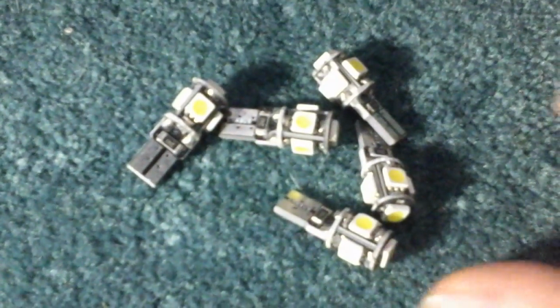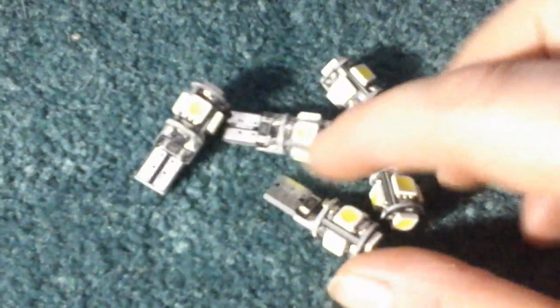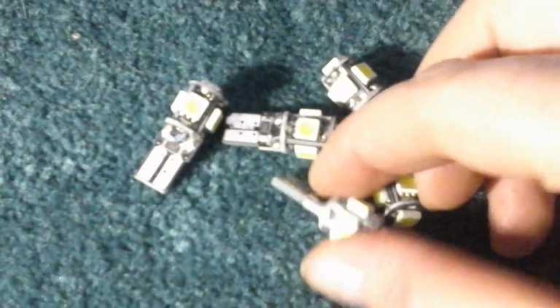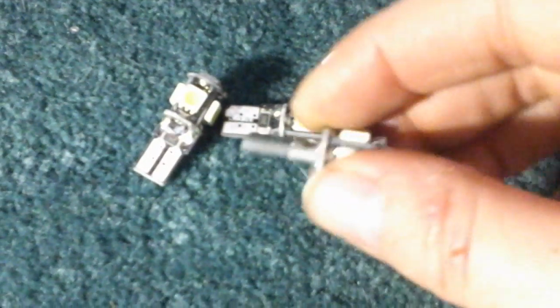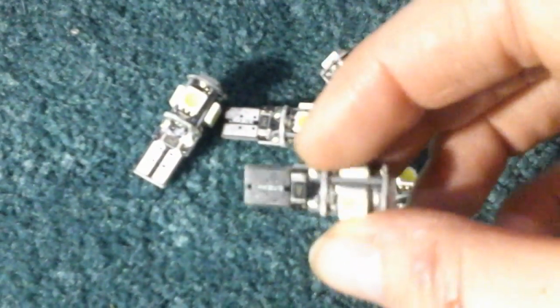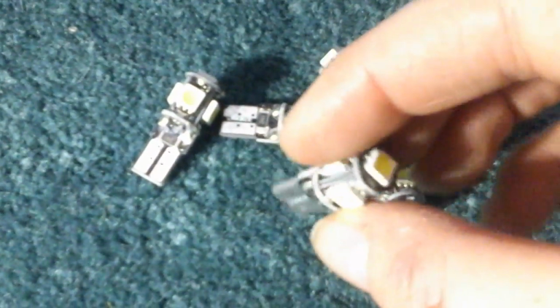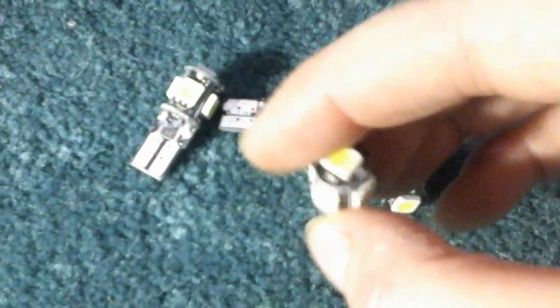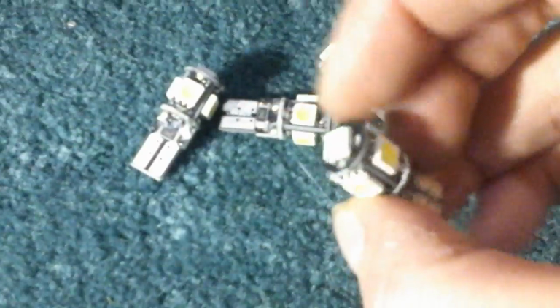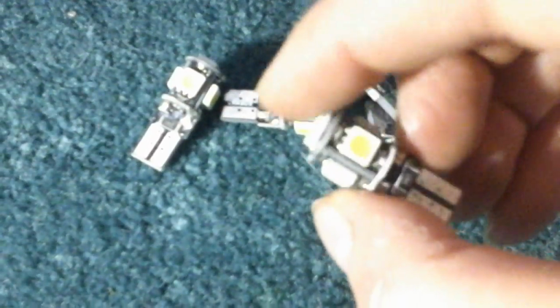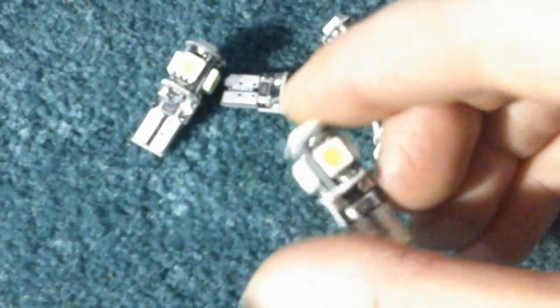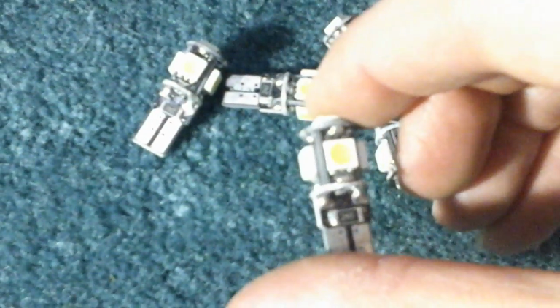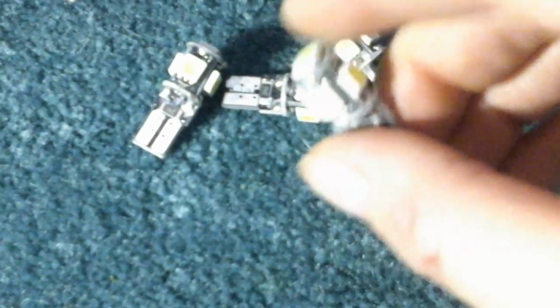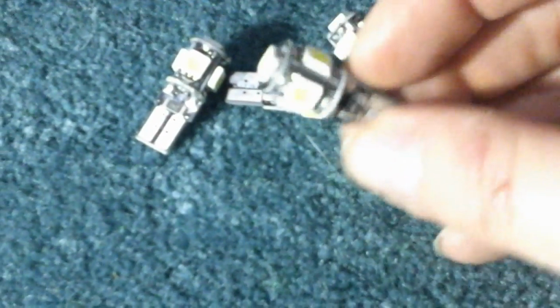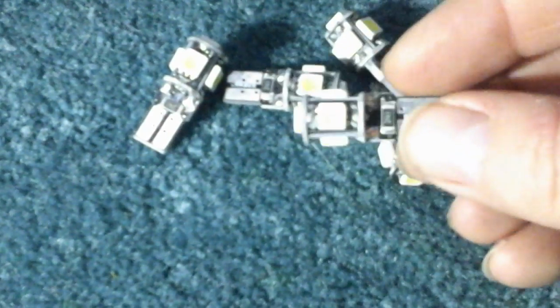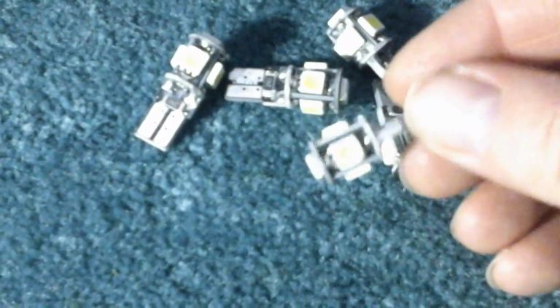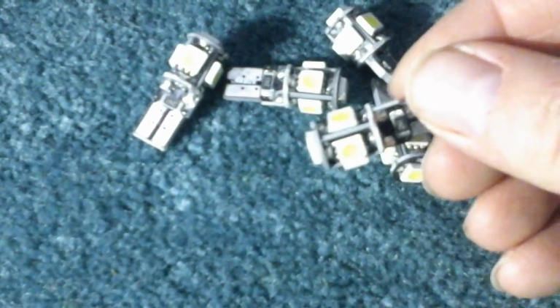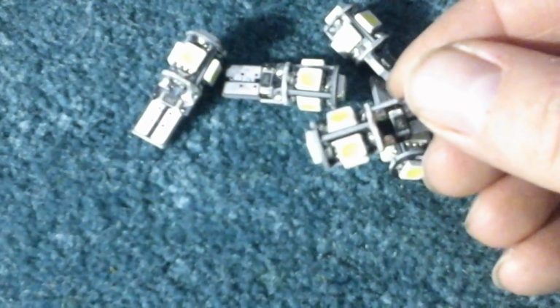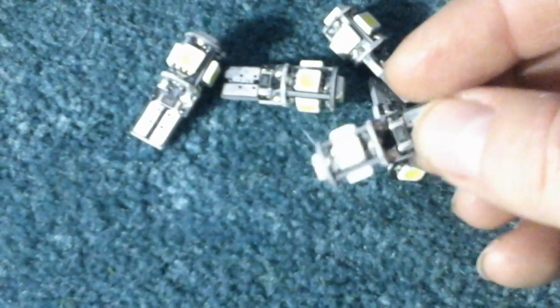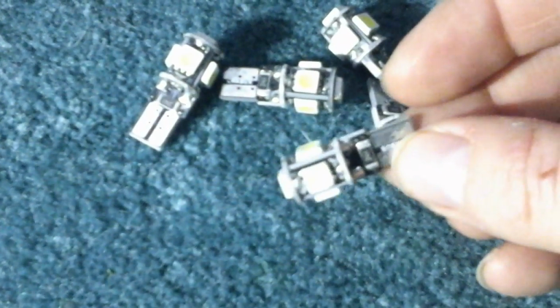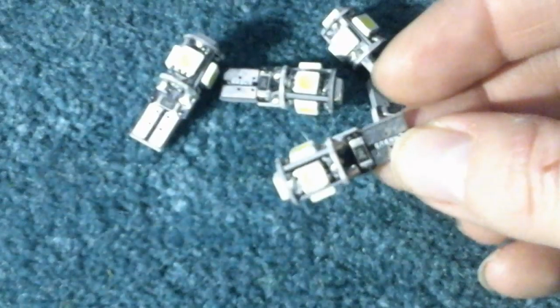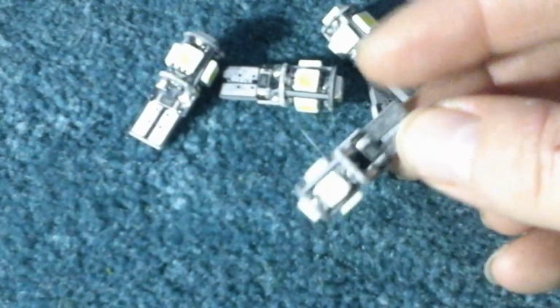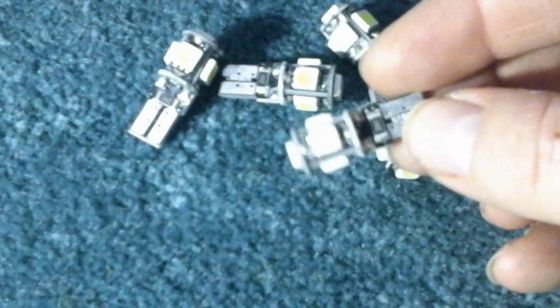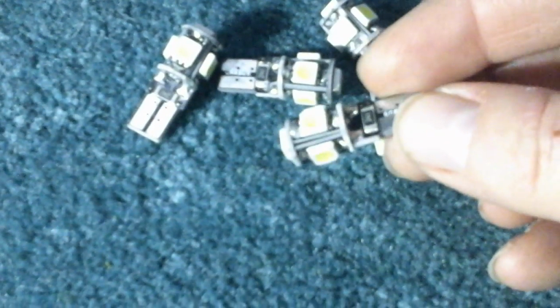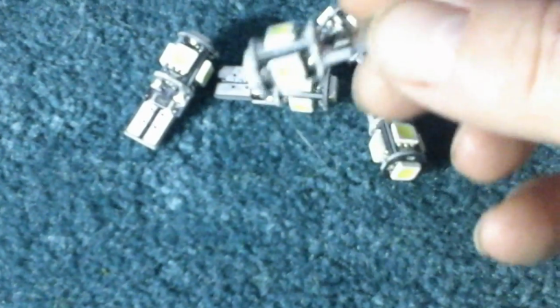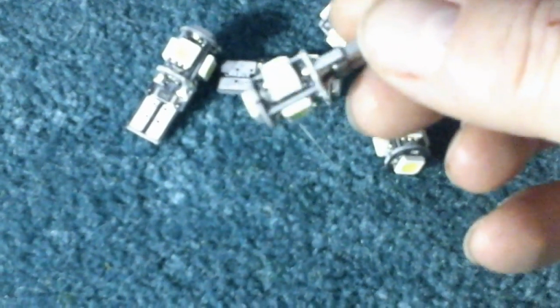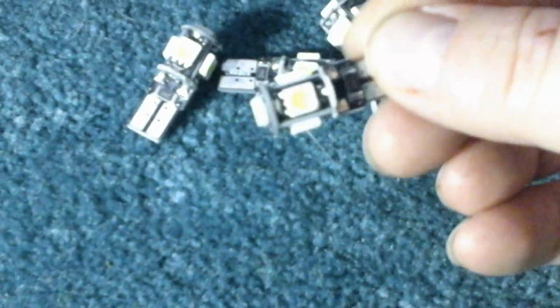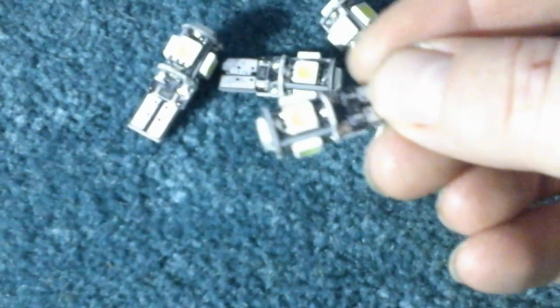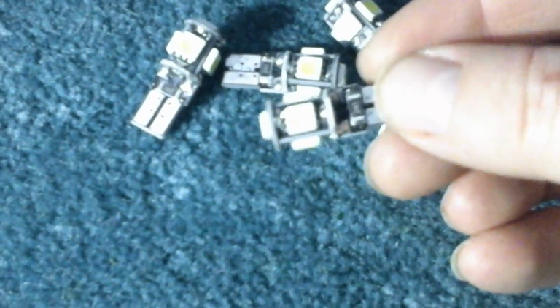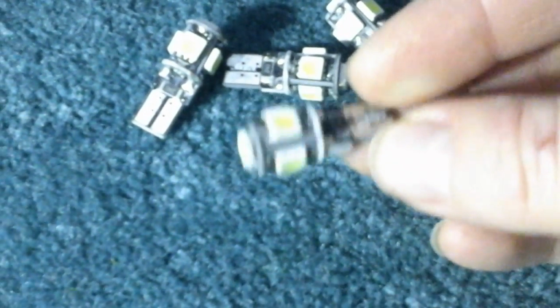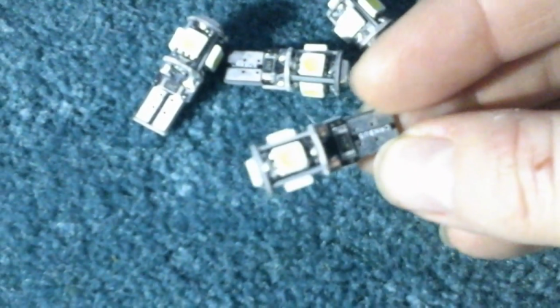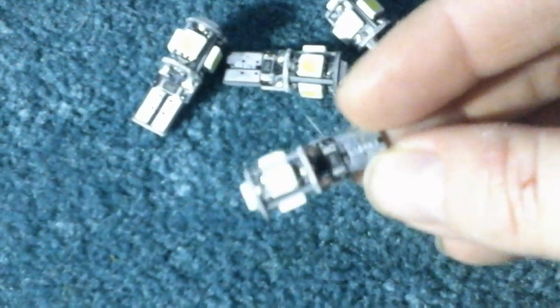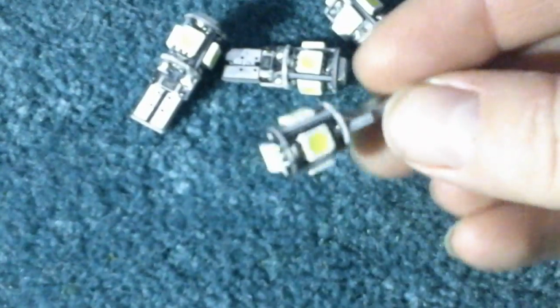These are the bulbs you get — they're really nice quality, very bright, and have a really unique design. They work really well and are easy to install. You pop the old bulb out and put the new bulb in. The LEDs are really bright and vibrant.